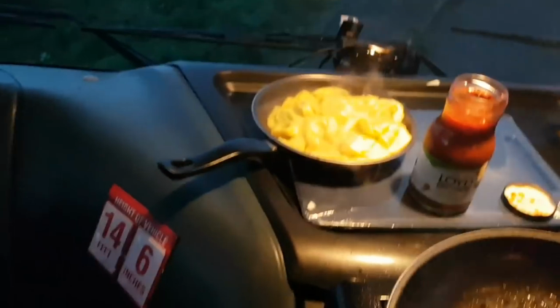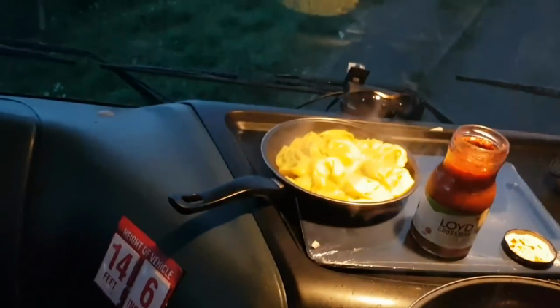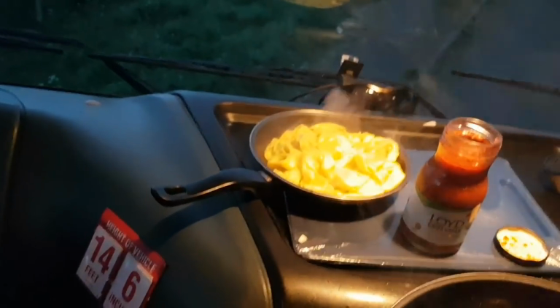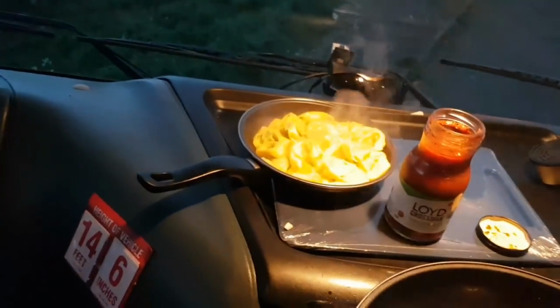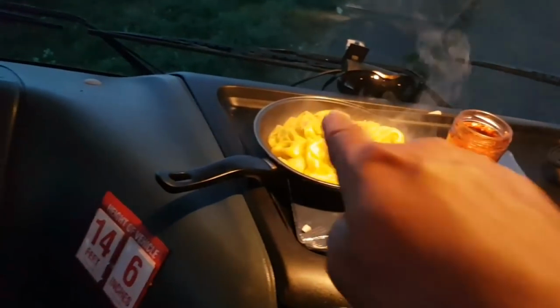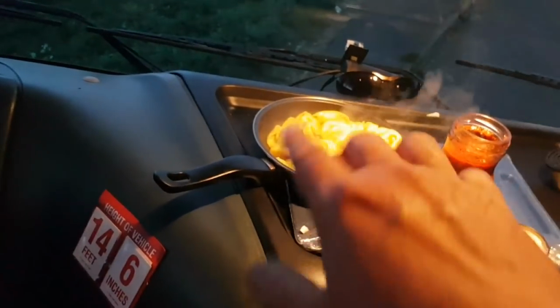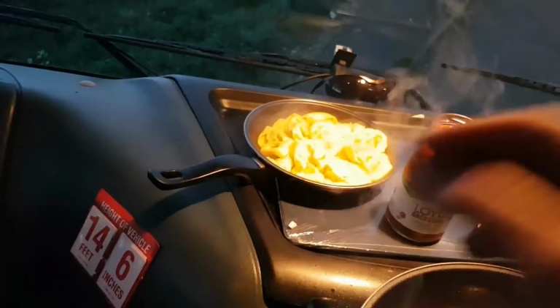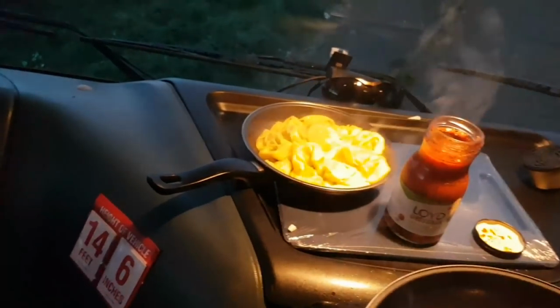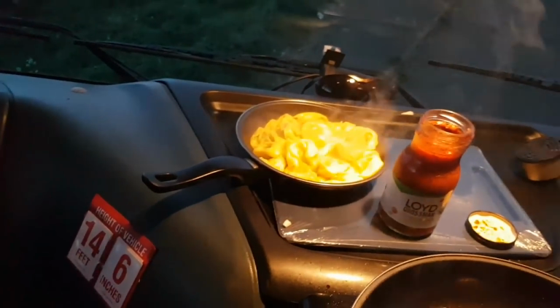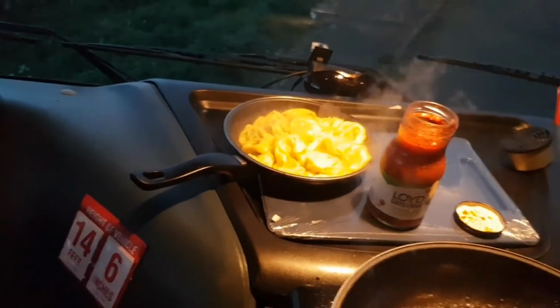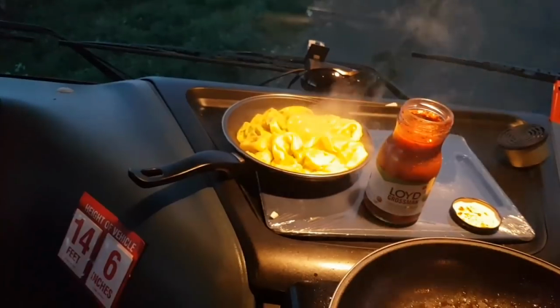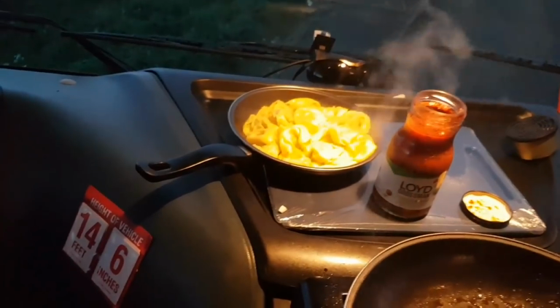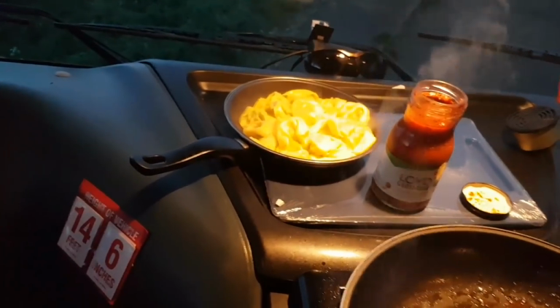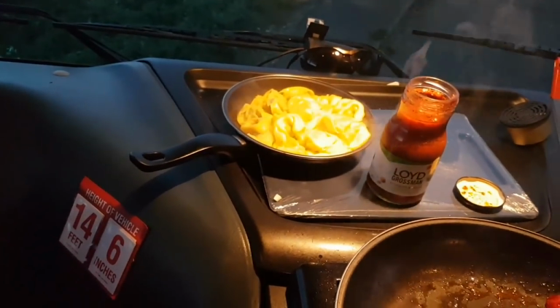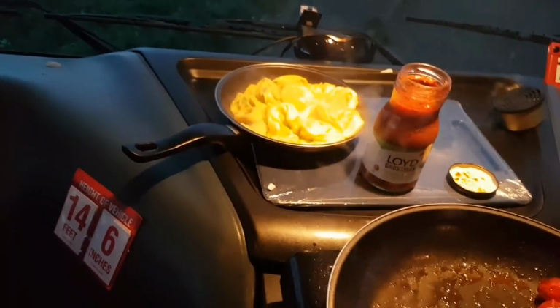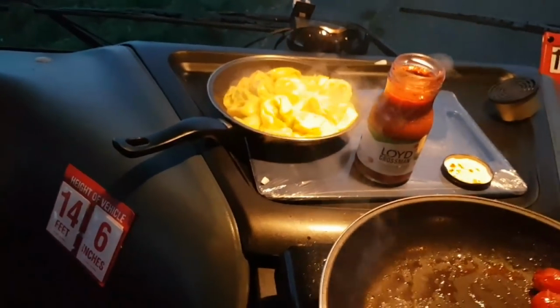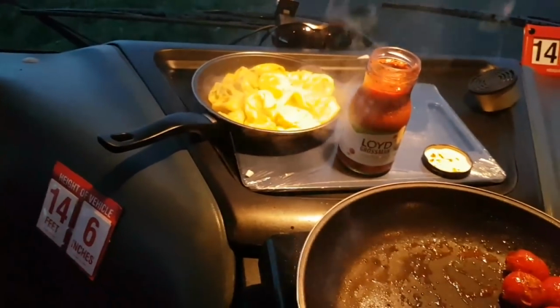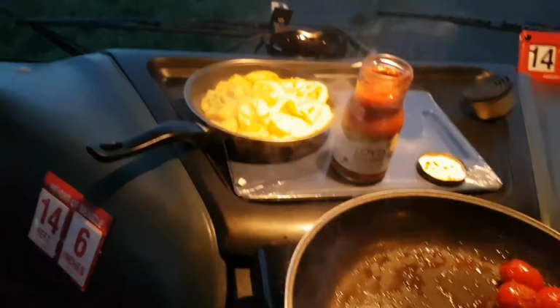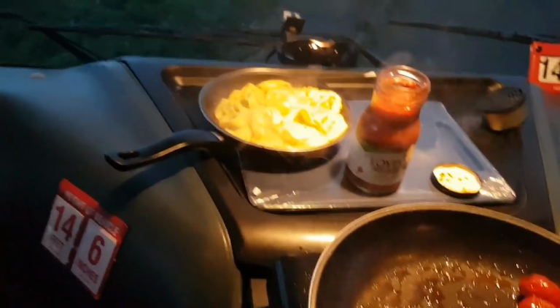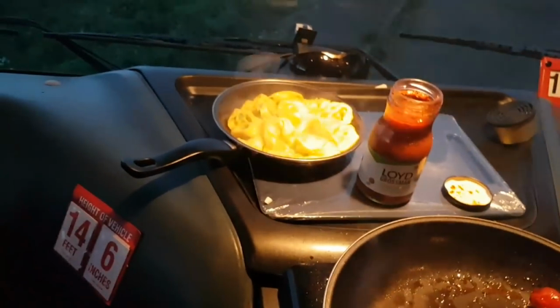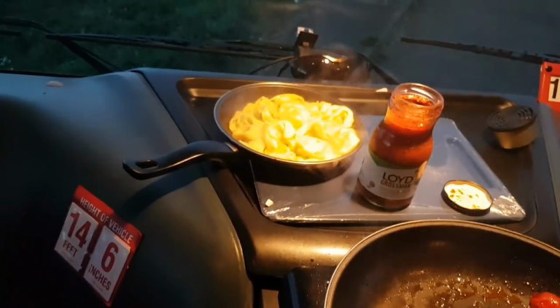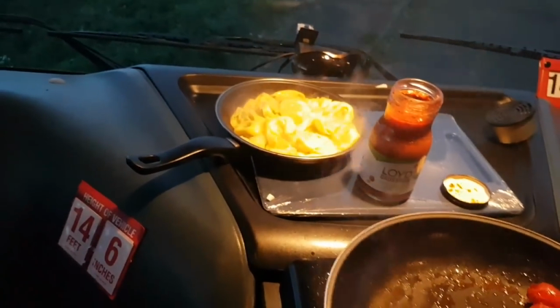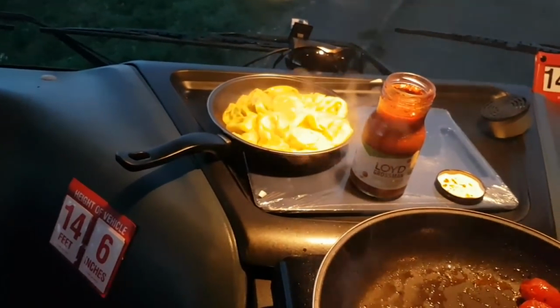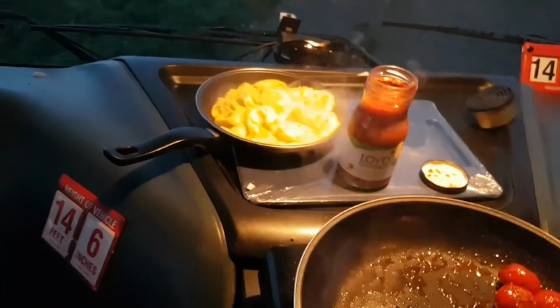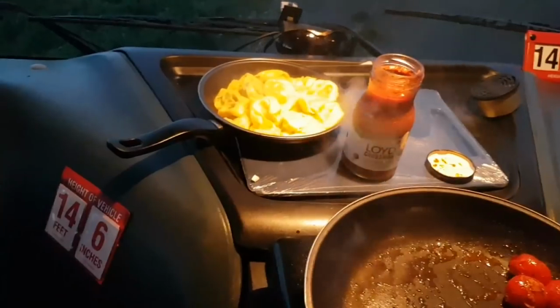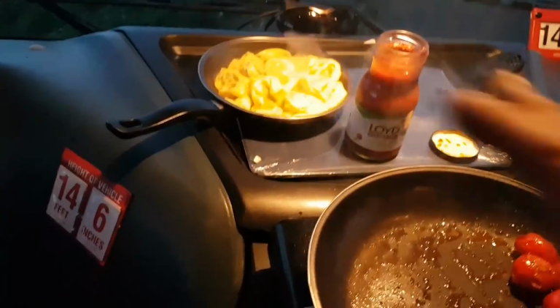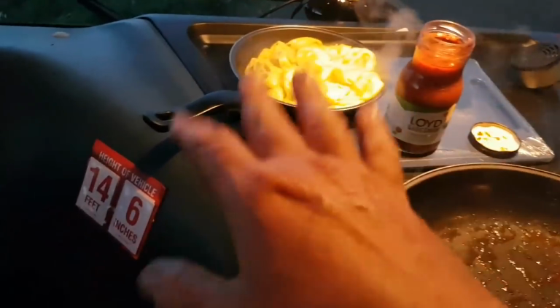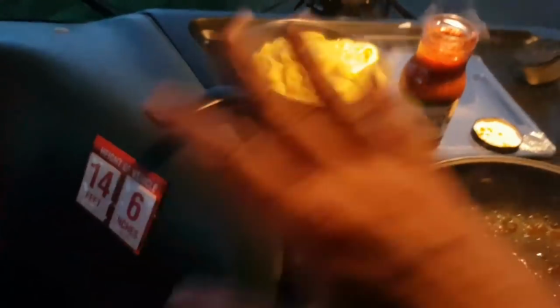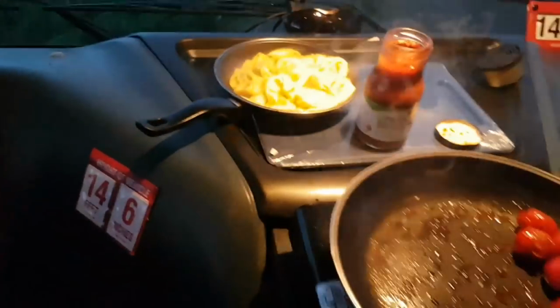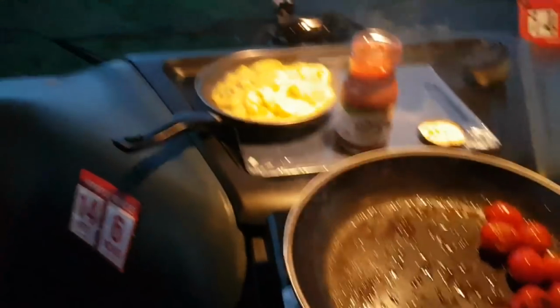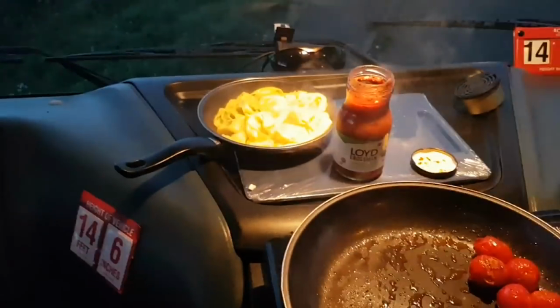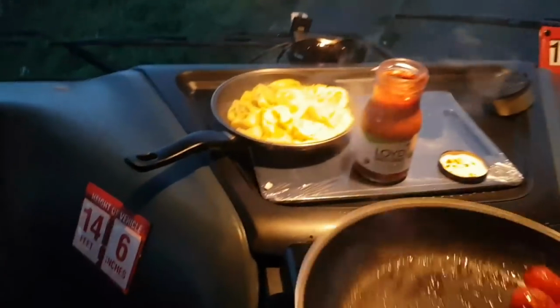I've got spinach and ricotta sauce here. Depending on whether you like your pasta what they call al dente — firm to the bite — or whether you like it a bit more well done, you're going to be cooking it four to six minutes, somewhere around about there.